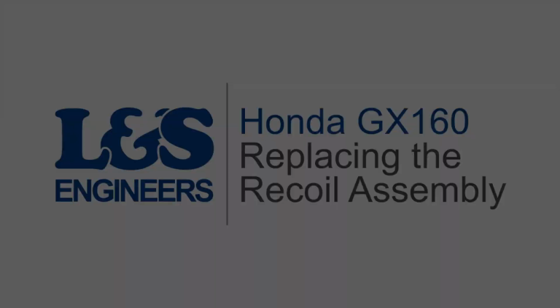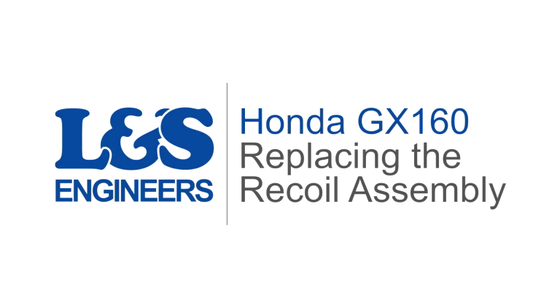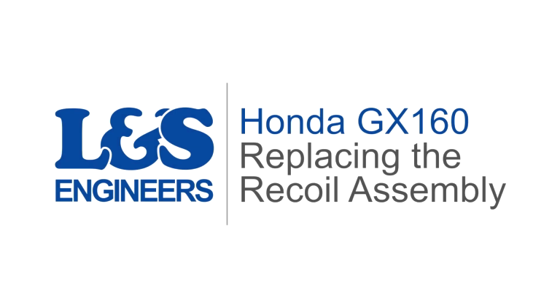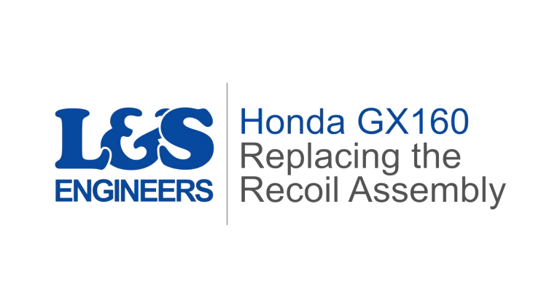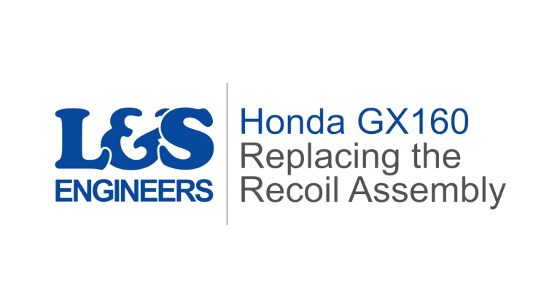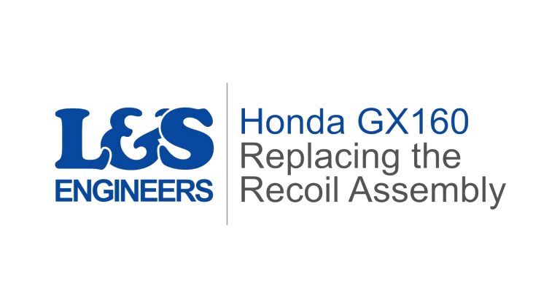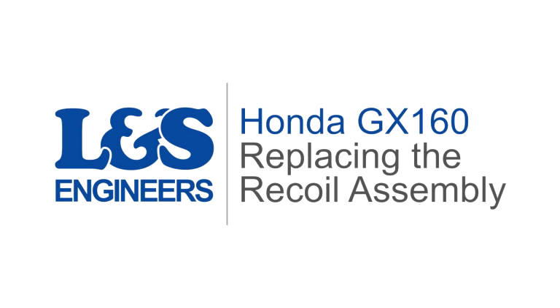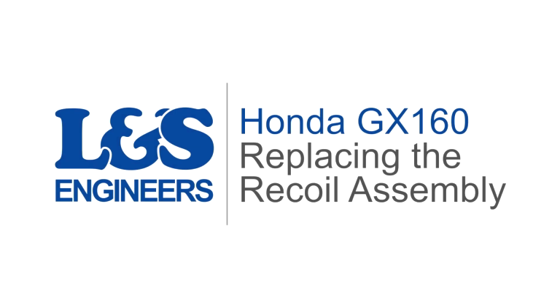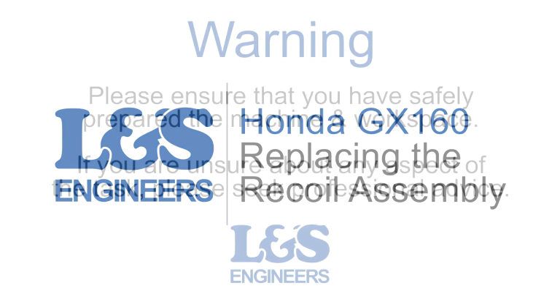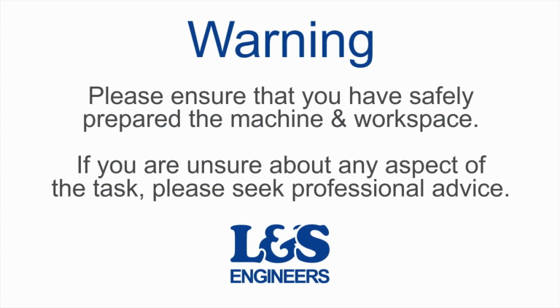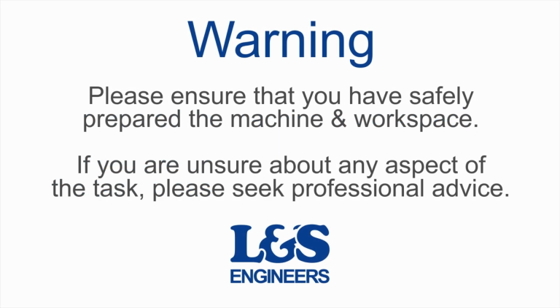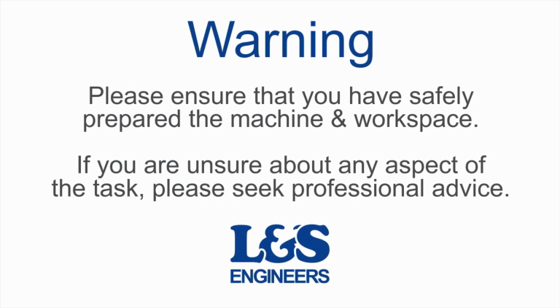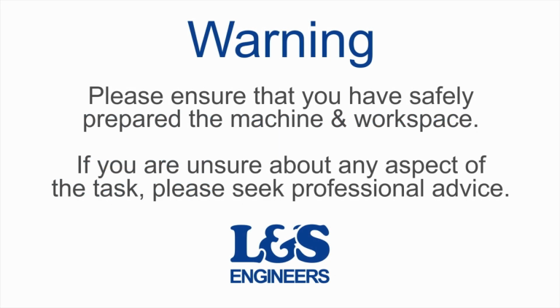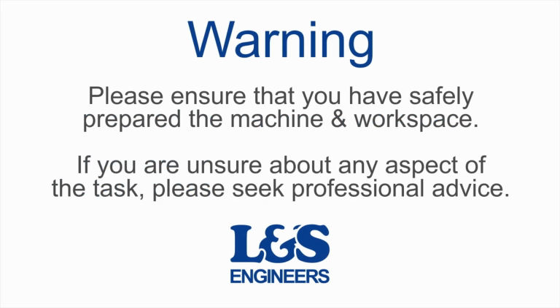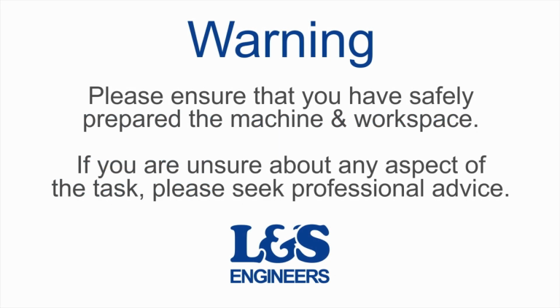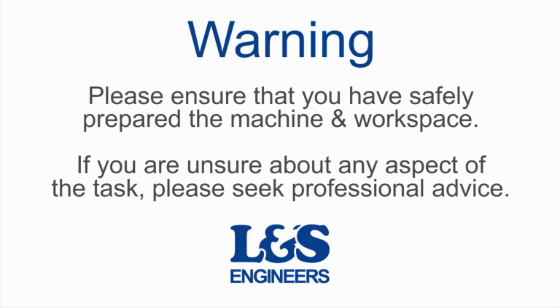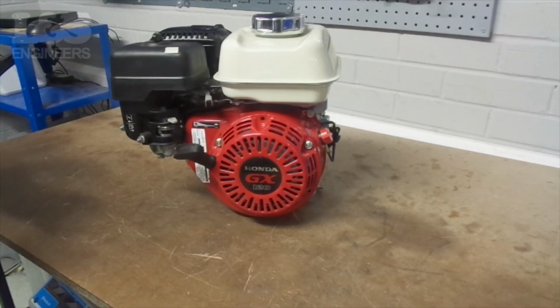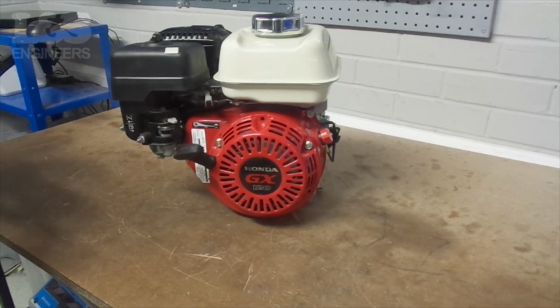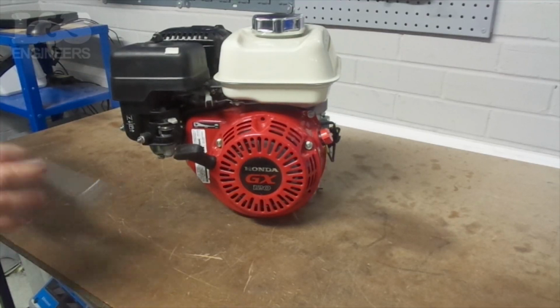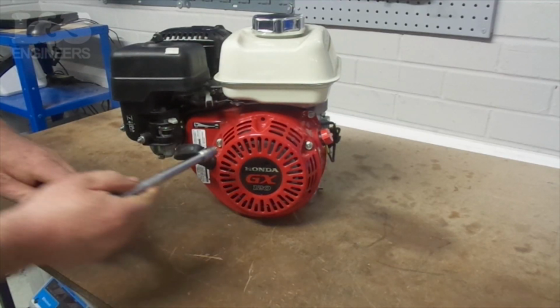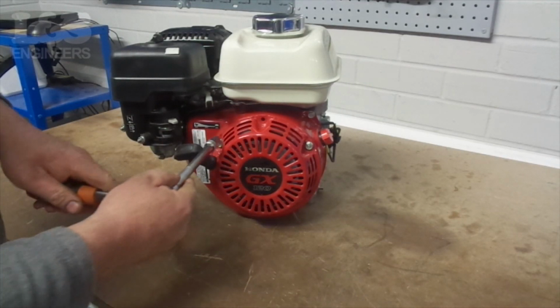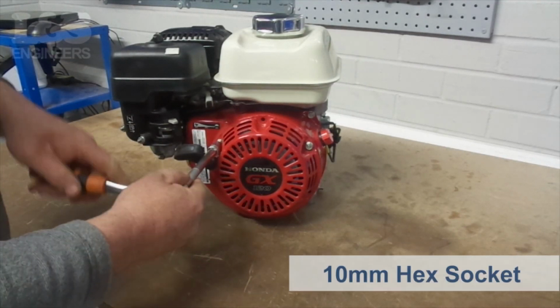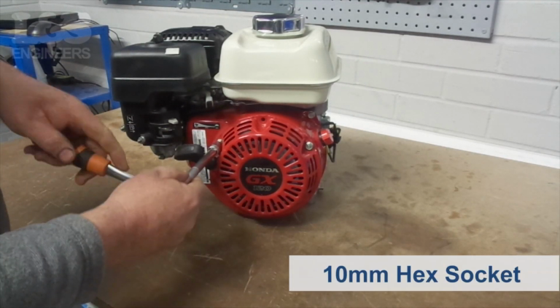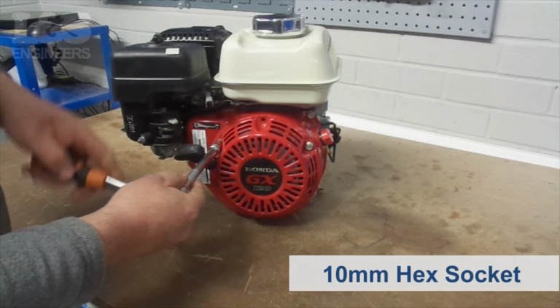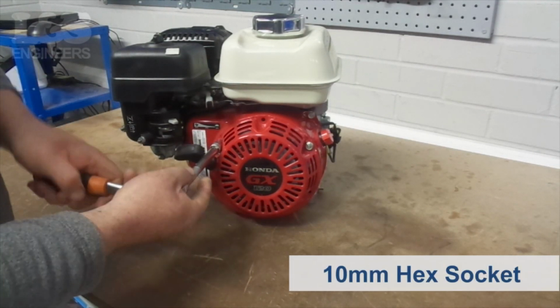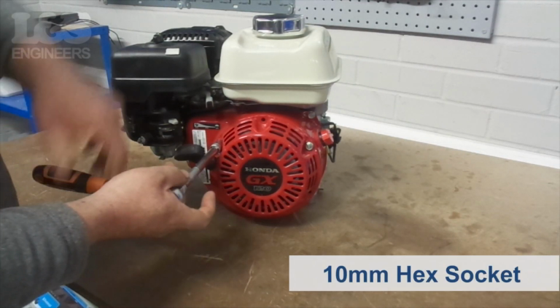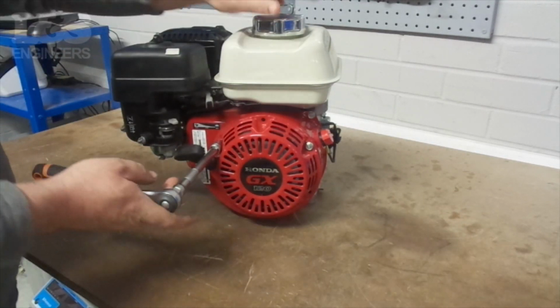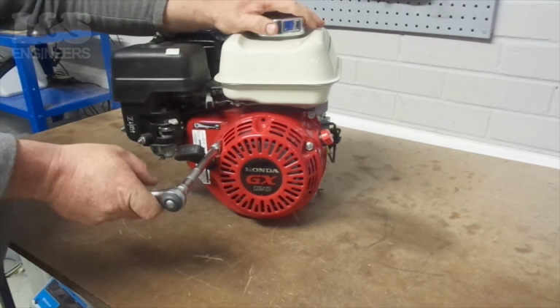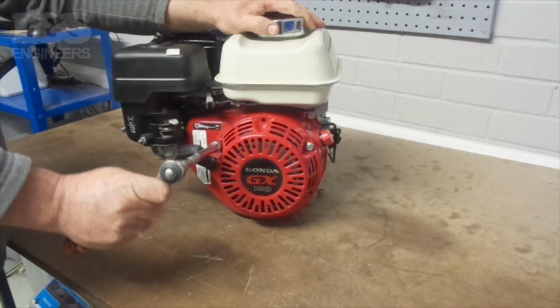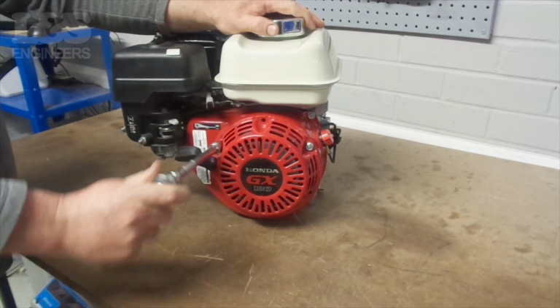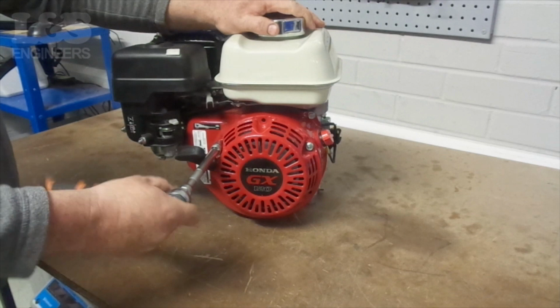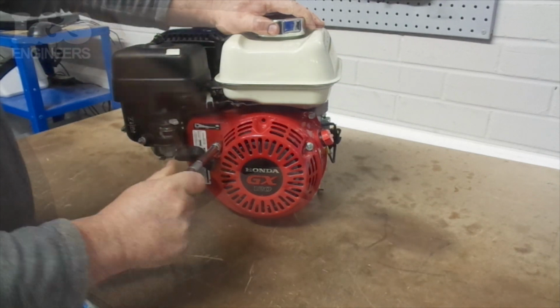Today we're going to change the recoil assembly on a Honda GX160 engine. First, use a 10mm hex socket spanner to remove the three bolts that secure the recoil assembly.